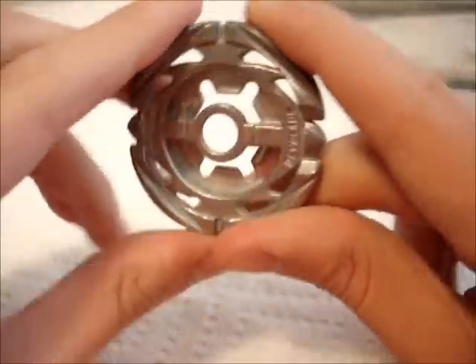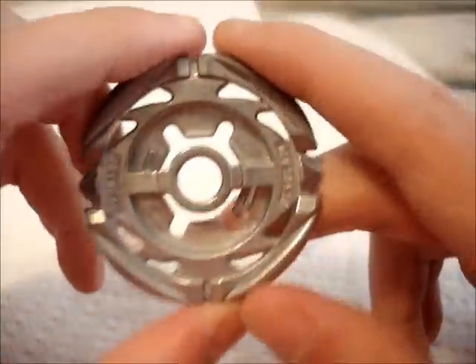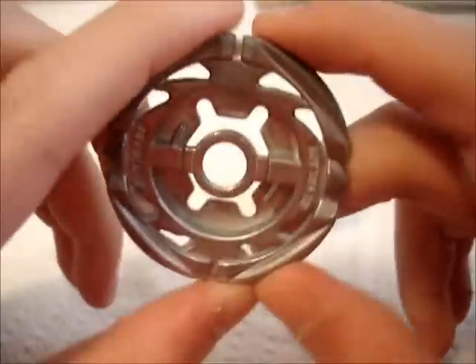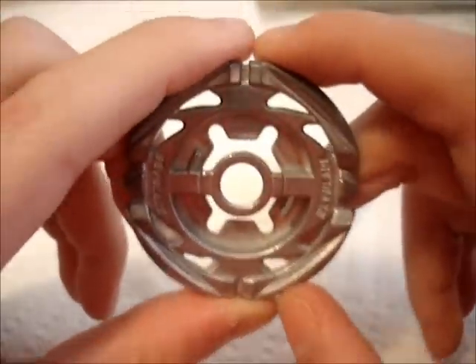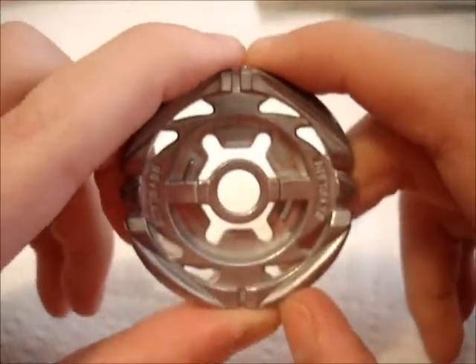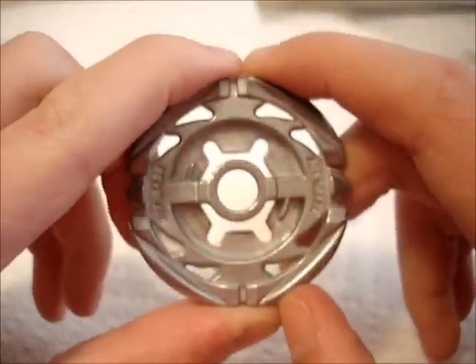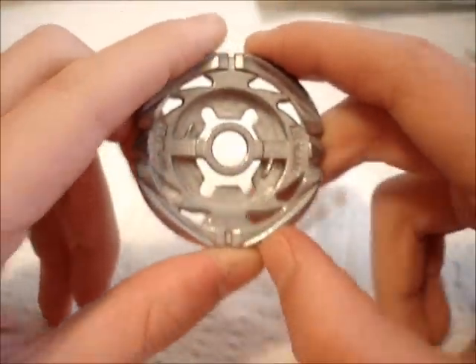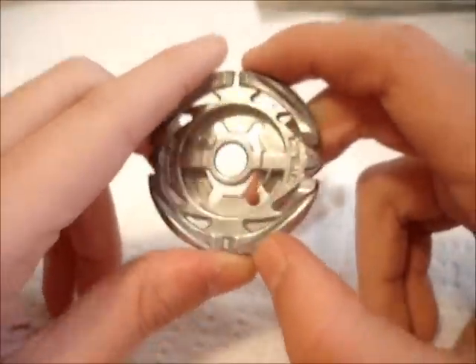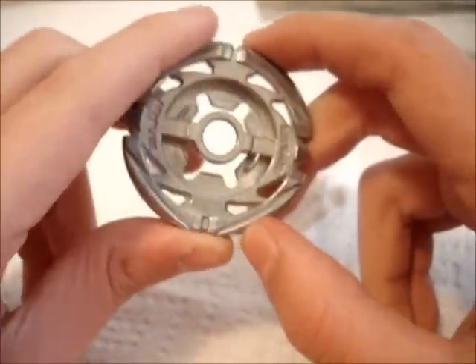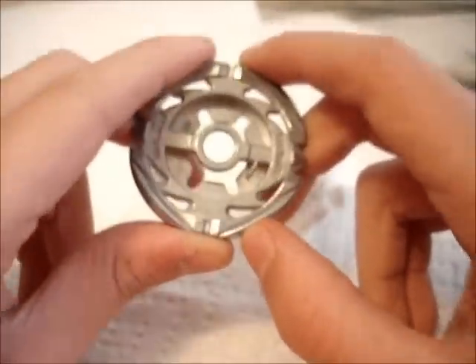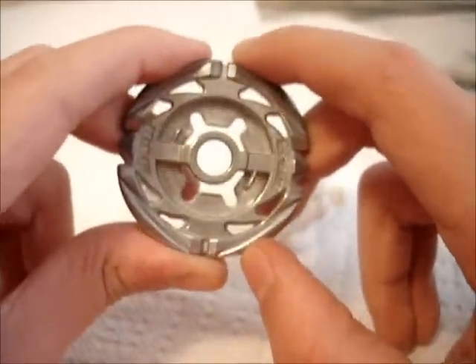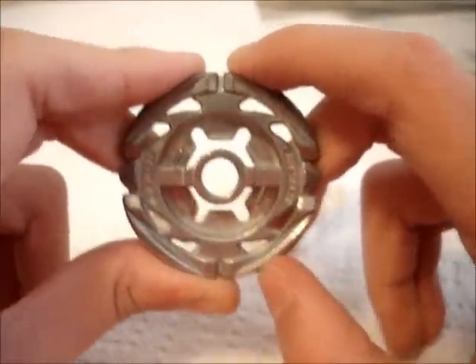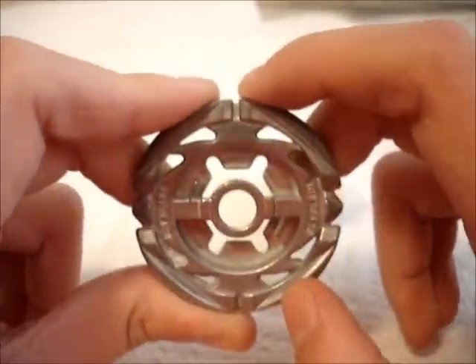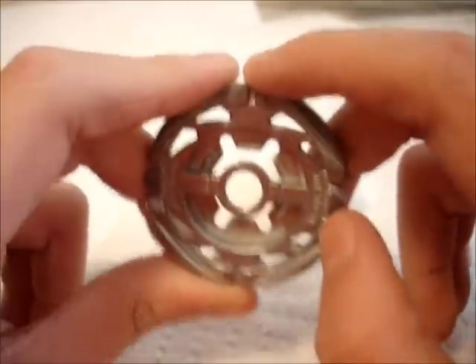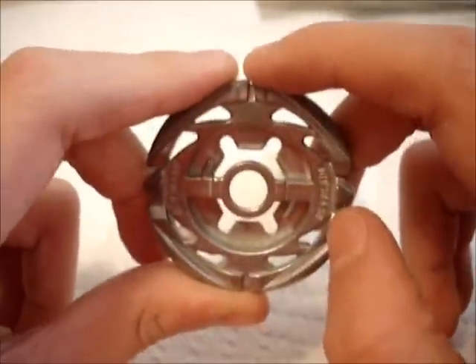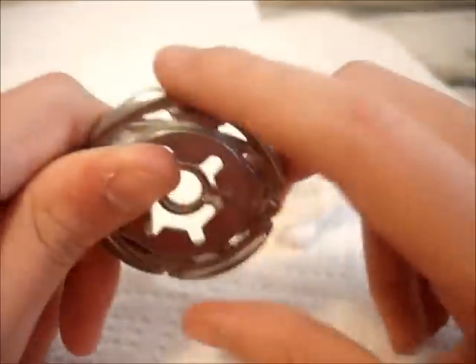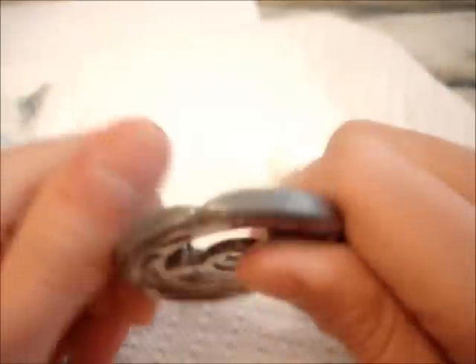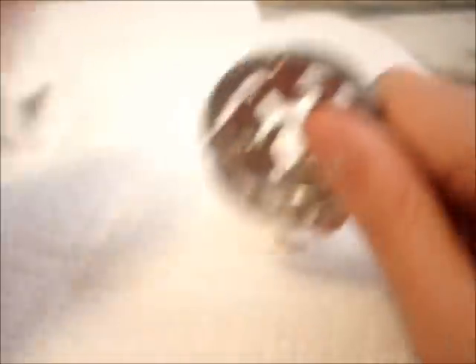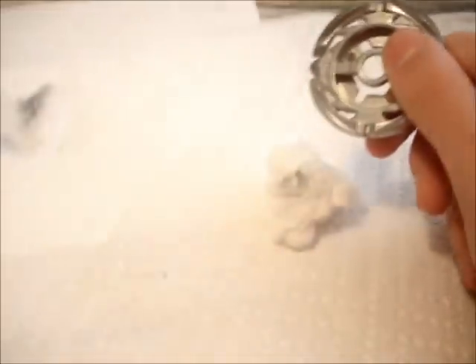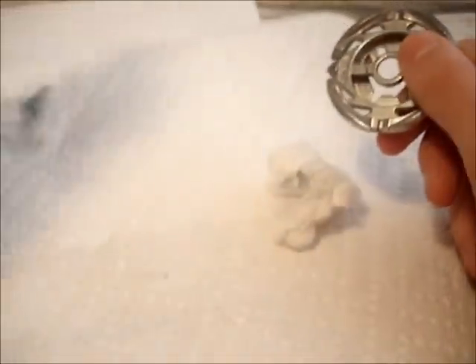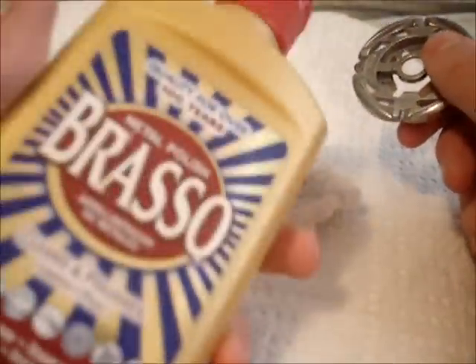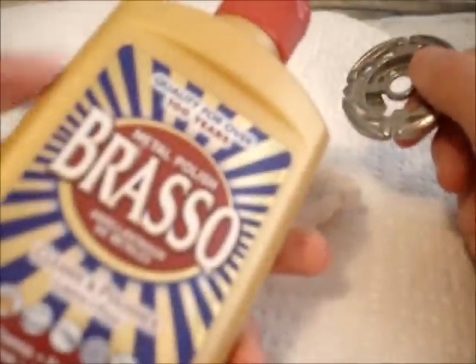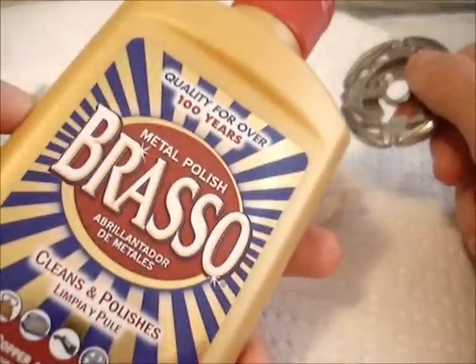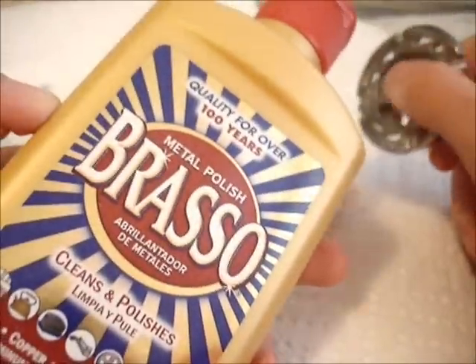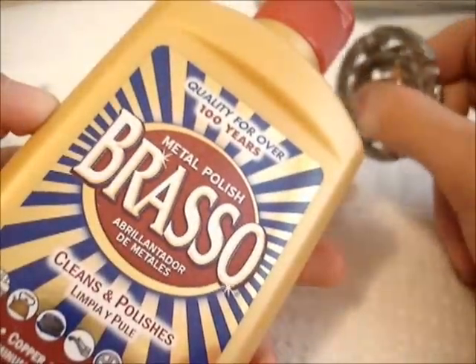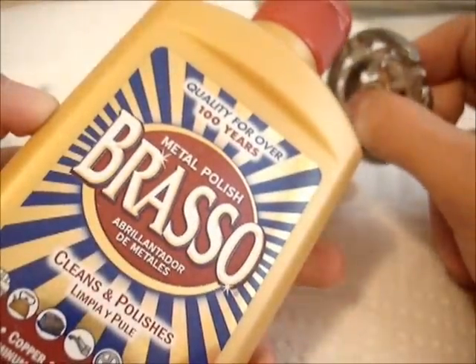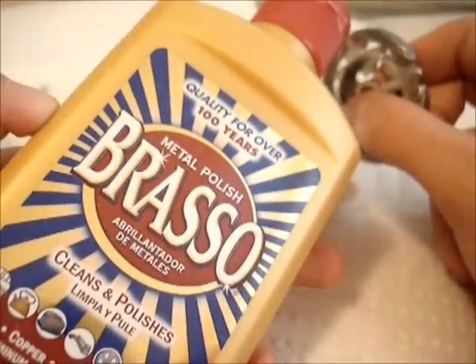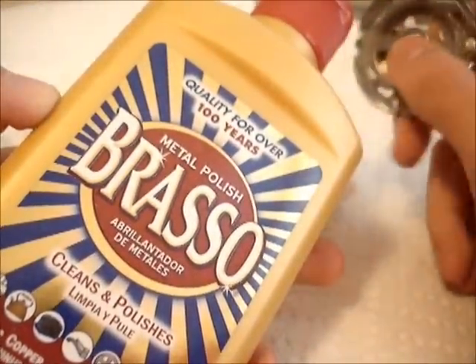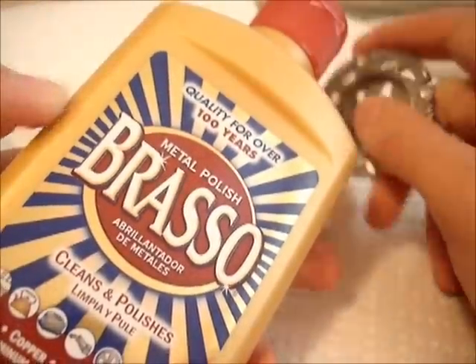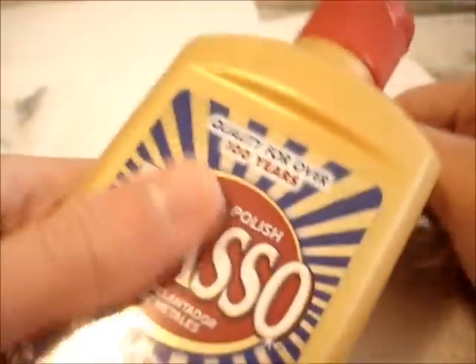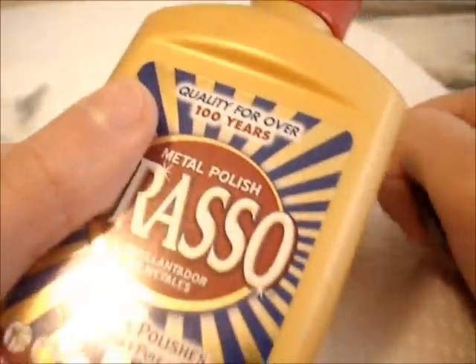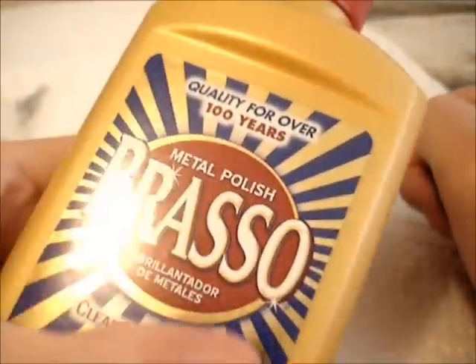So every single, or most, WBO — which is the World Beyblade Organization — members use this. You can buy this at Home Depot, at the cleaning aisle.